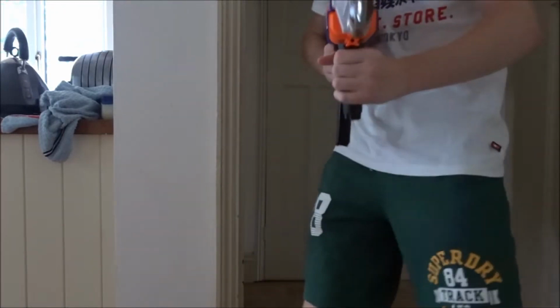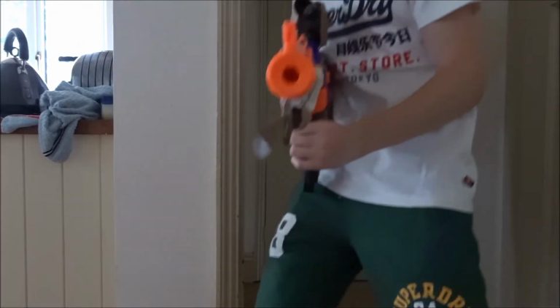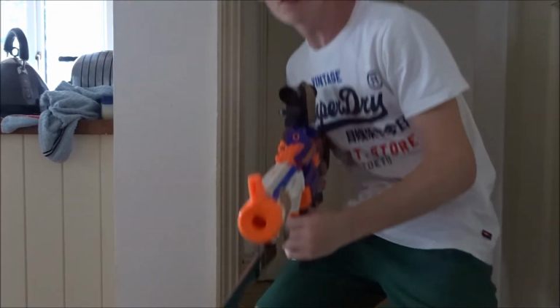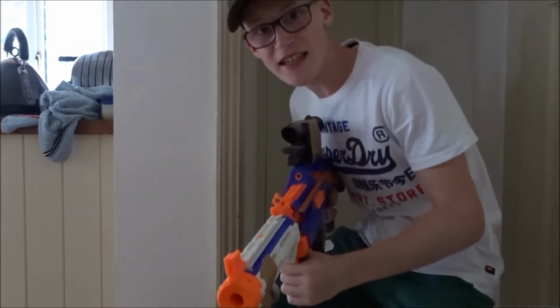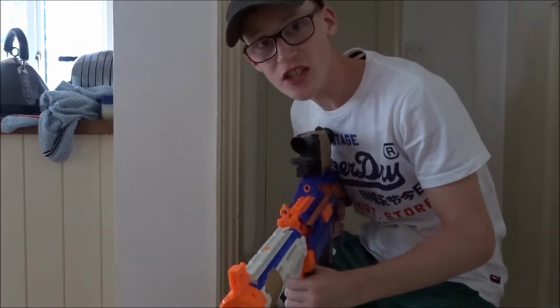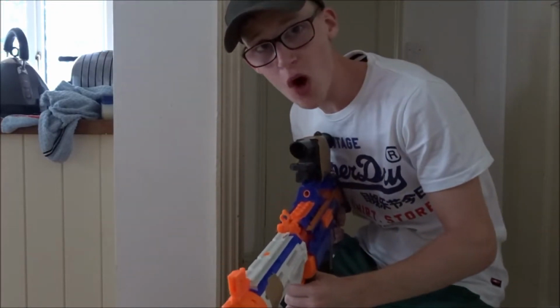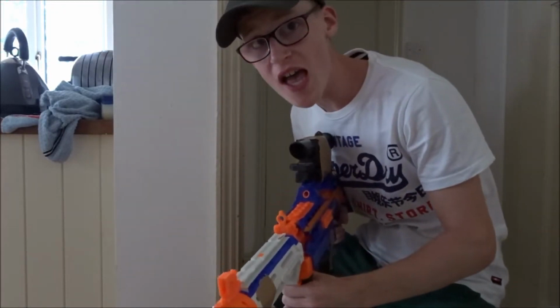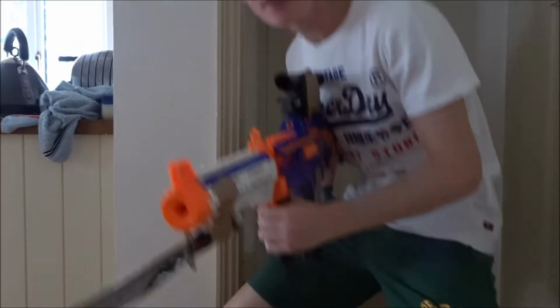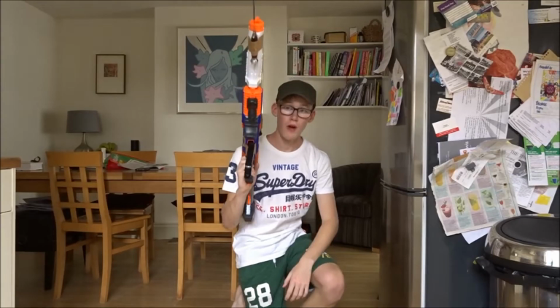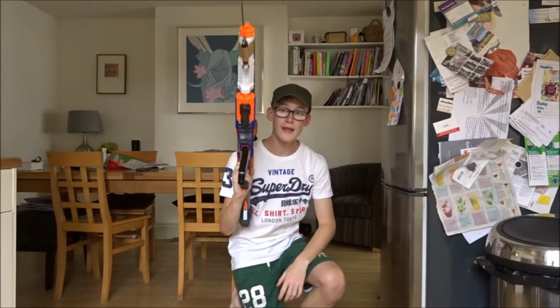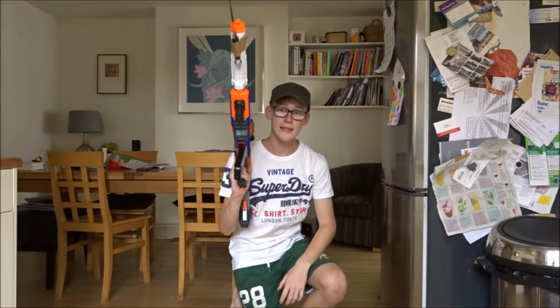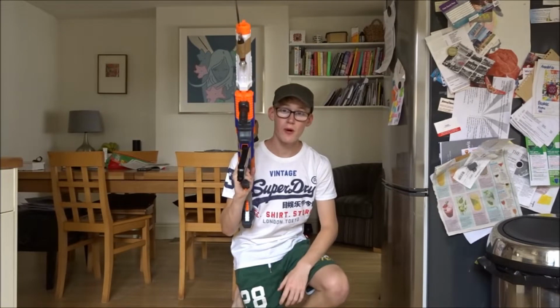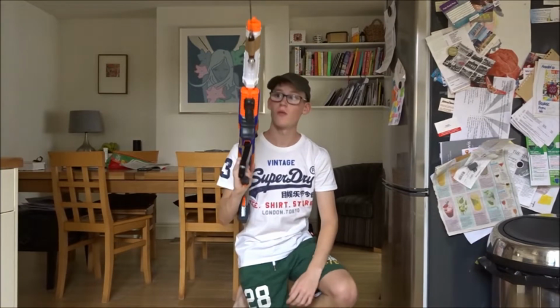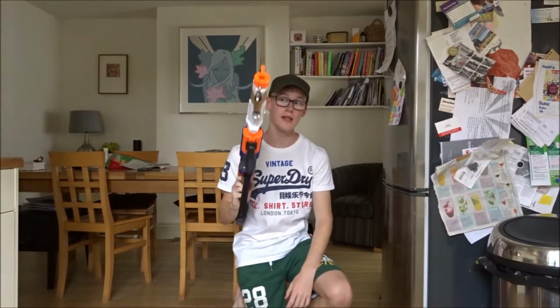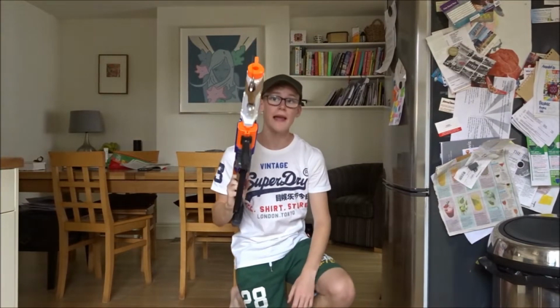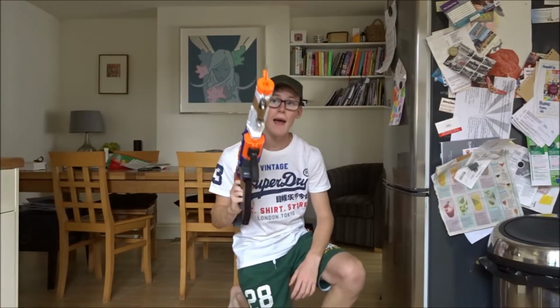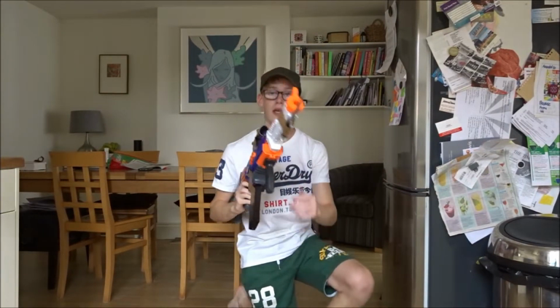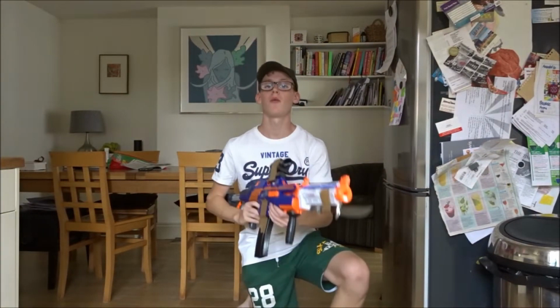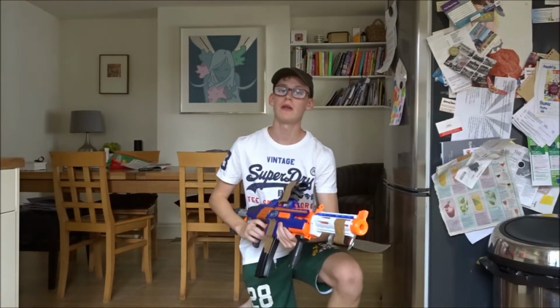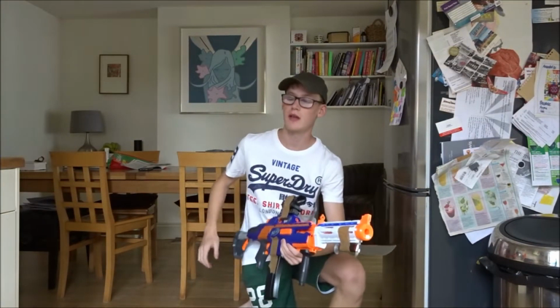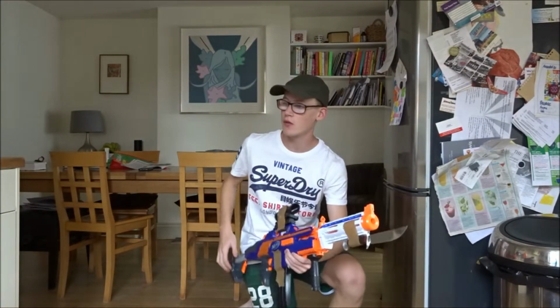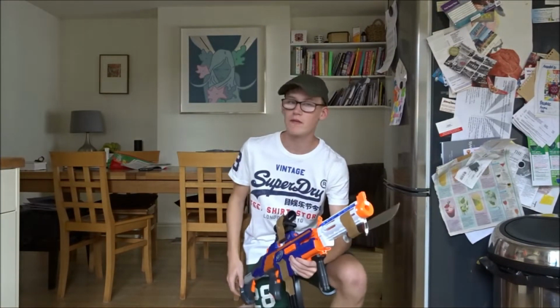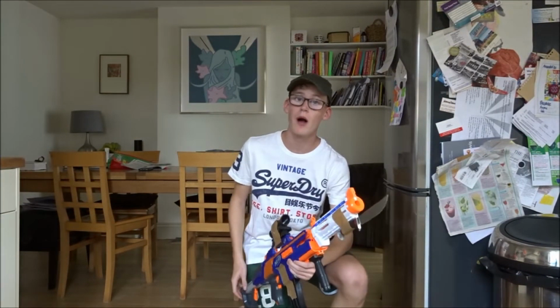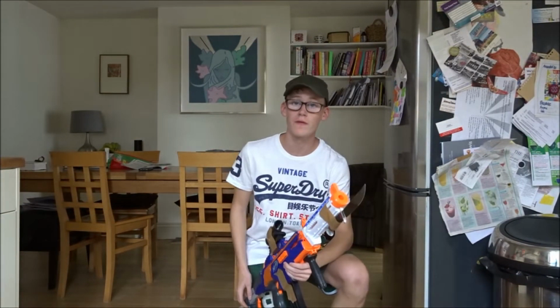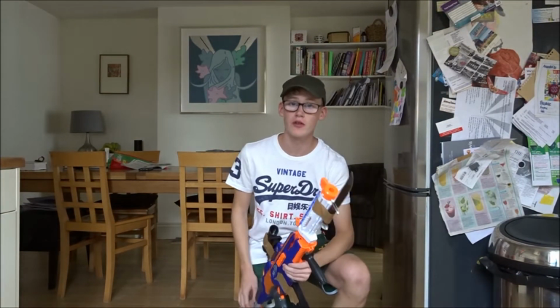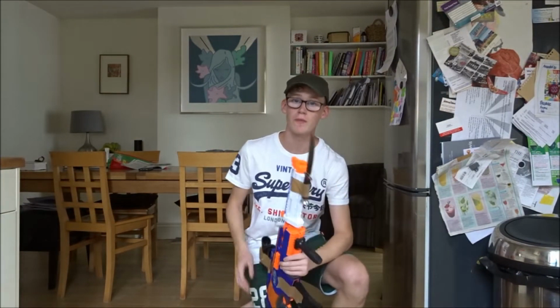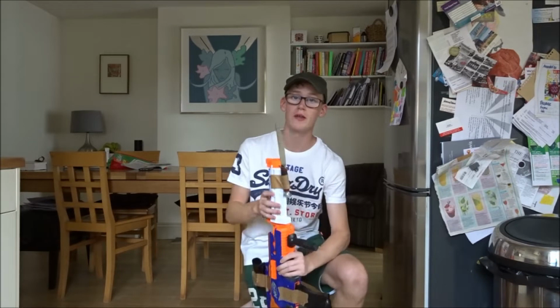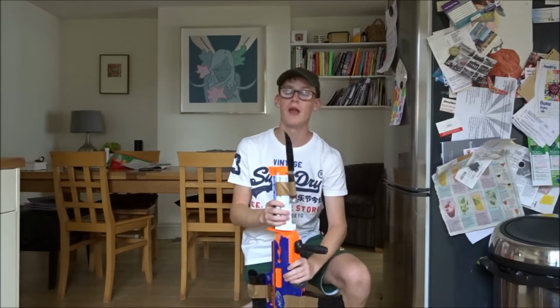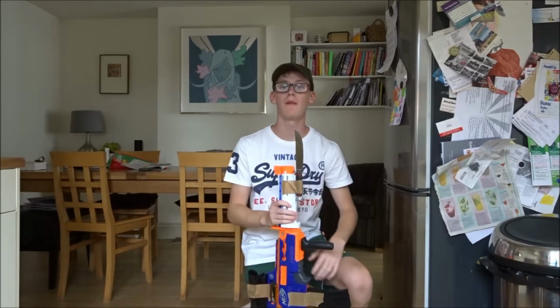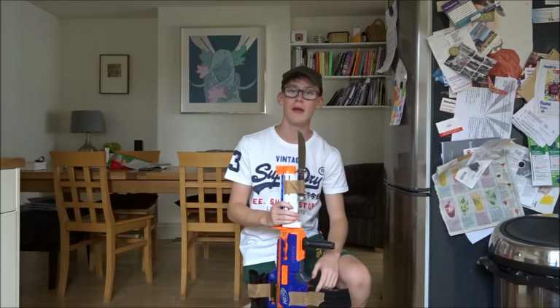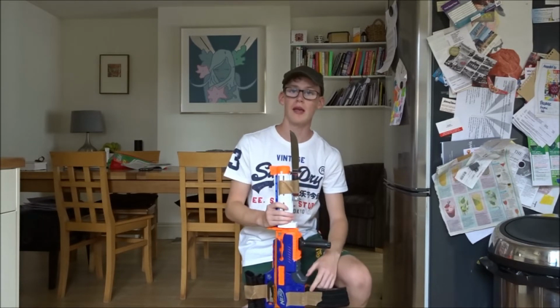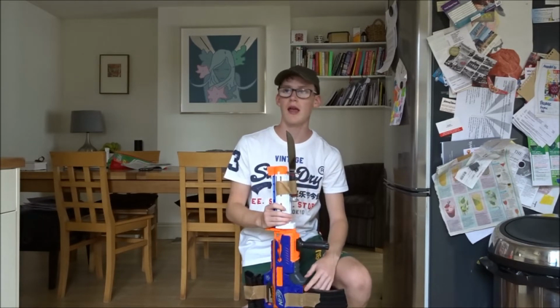Let's do some cooking, boys! Today we're making something epic — we're gonna be taking a request from our good friend Josh Parton, and we're gonna be making a tuna melt.